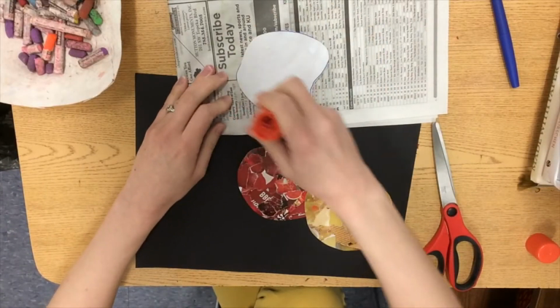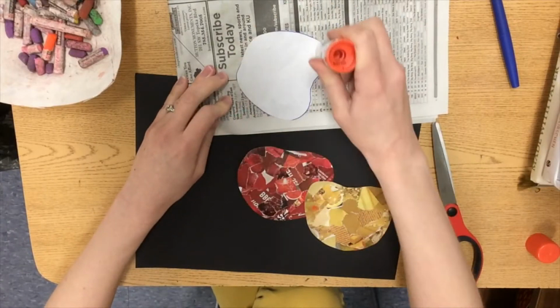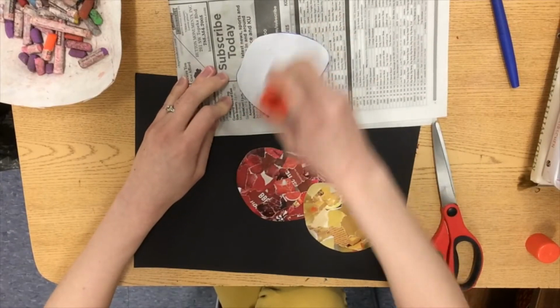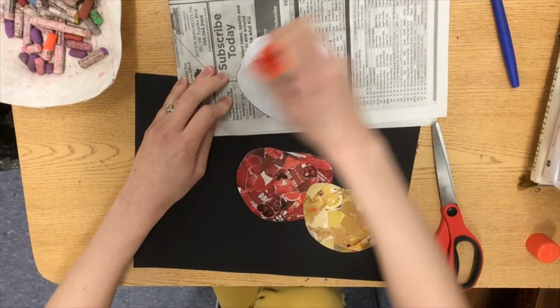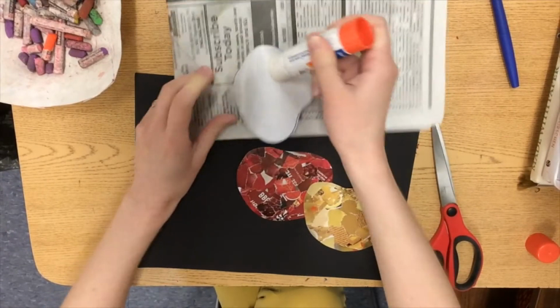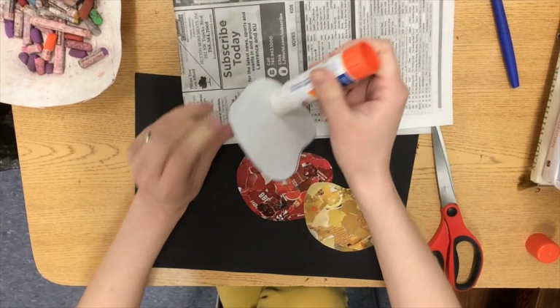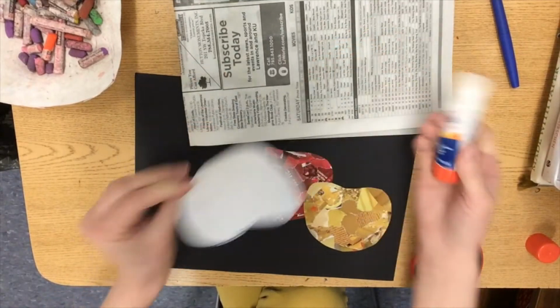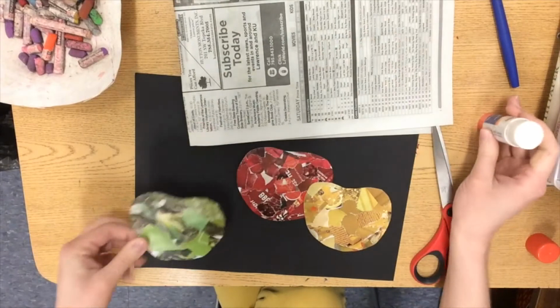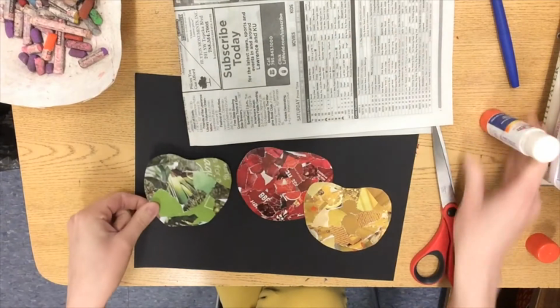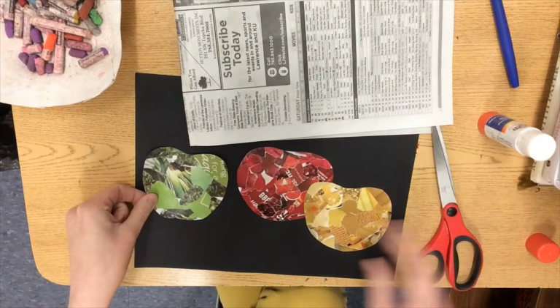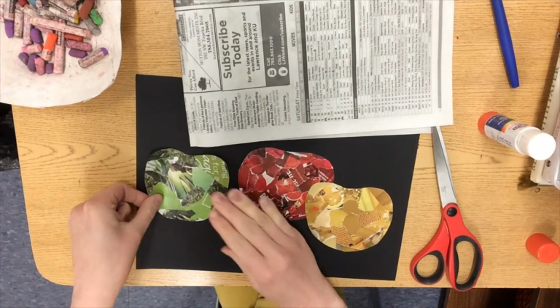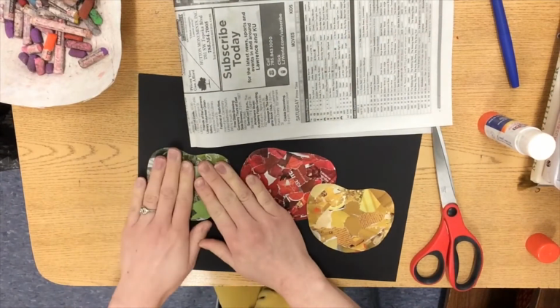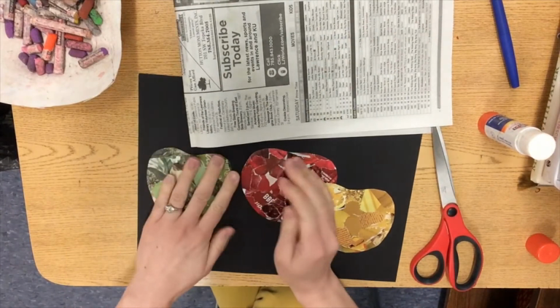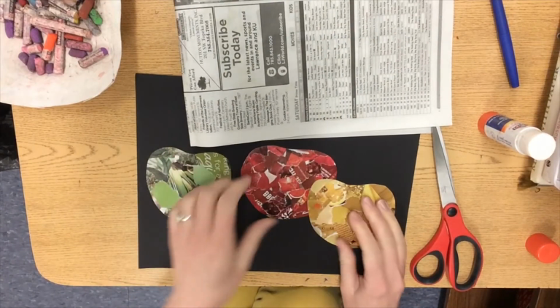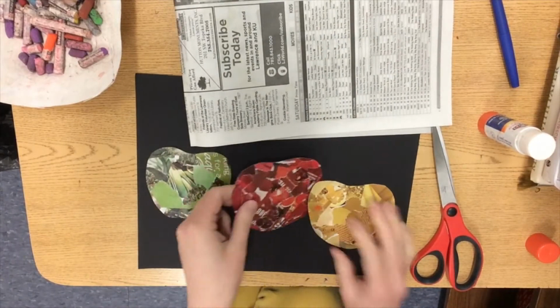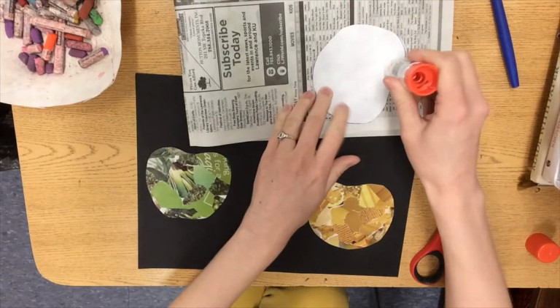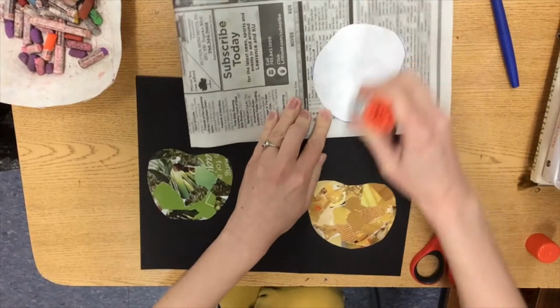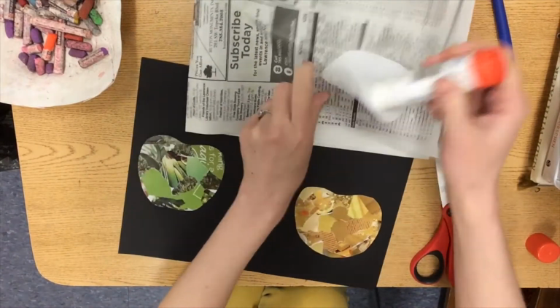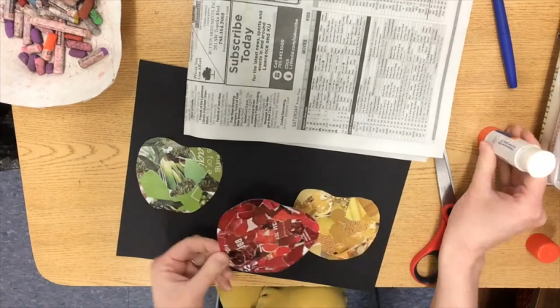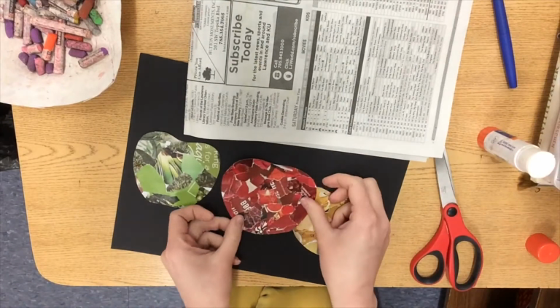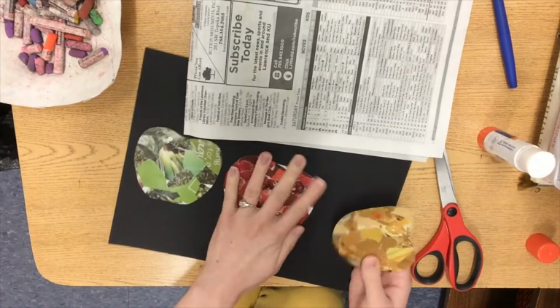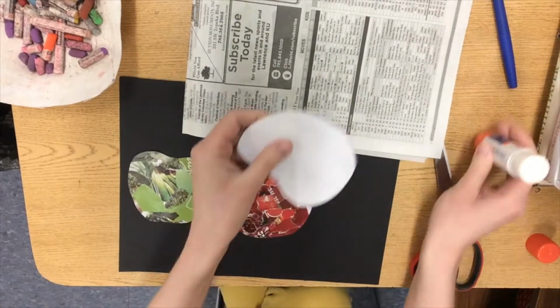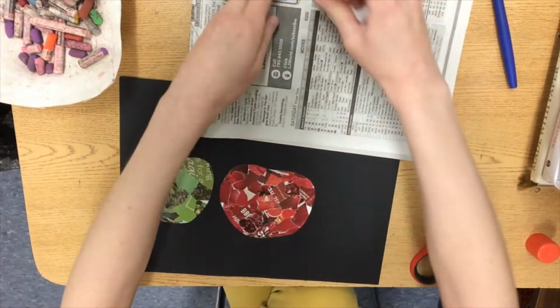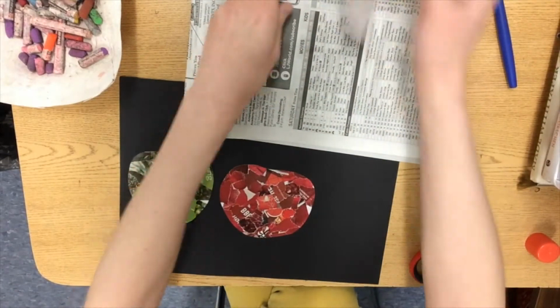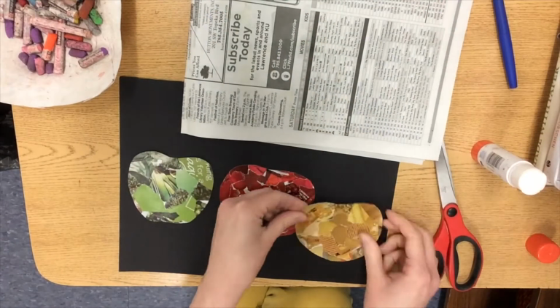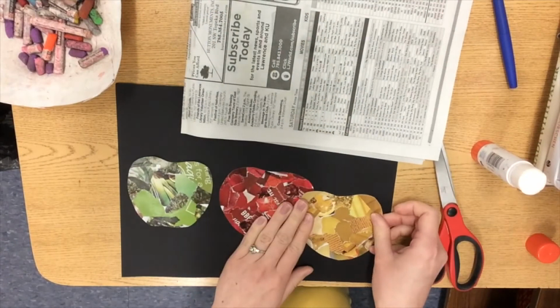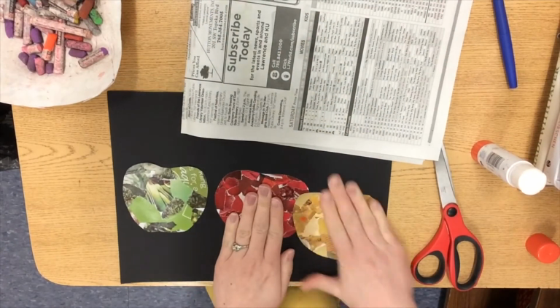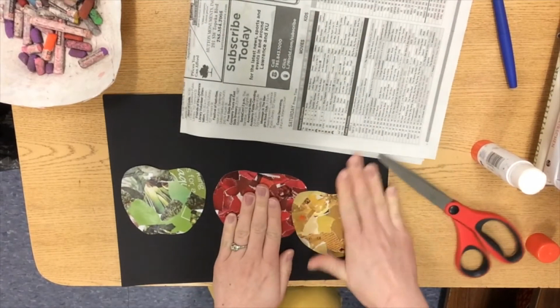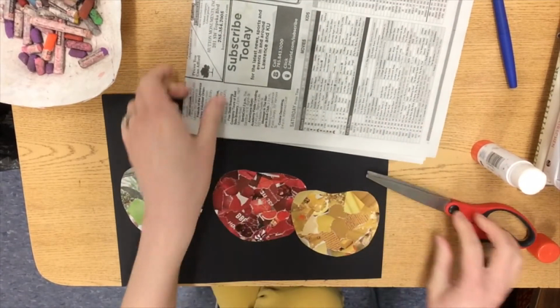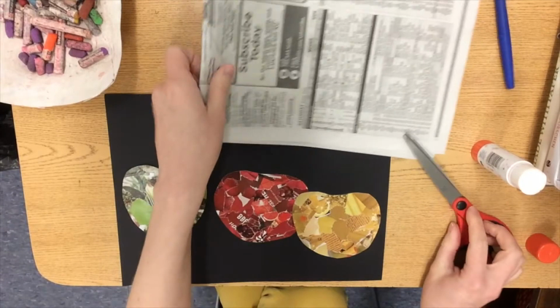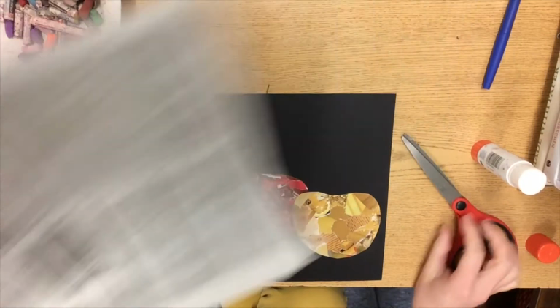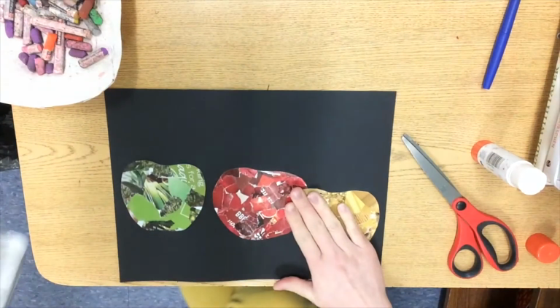Now we get to glue our apple shapes to a black piece of construction paper so they really pop. You can feel free to overlap your apples, meaning they're going over top of one another, or you can keep them separated.